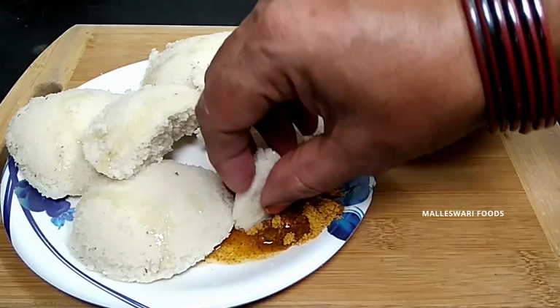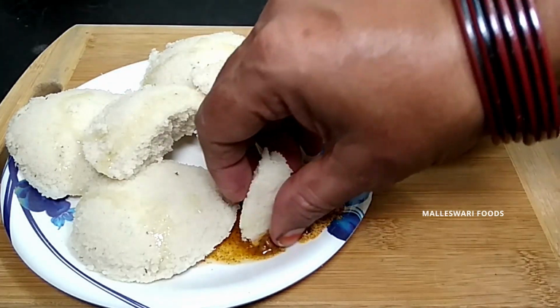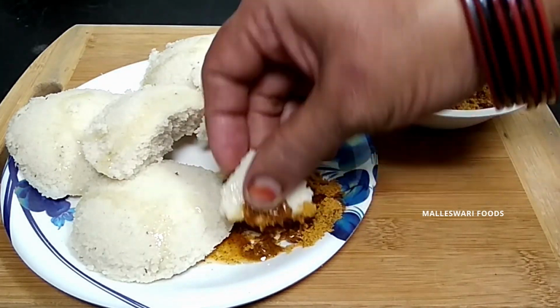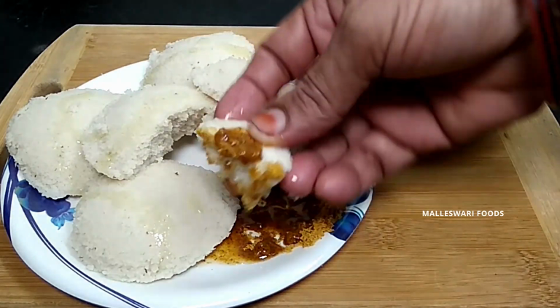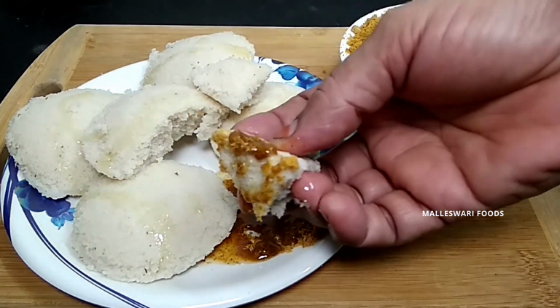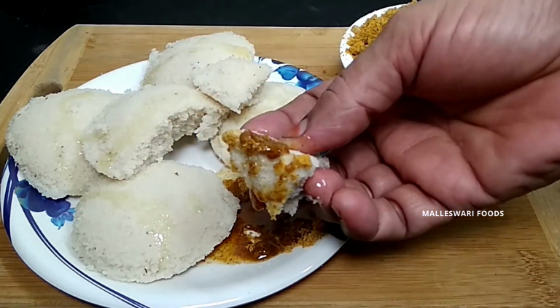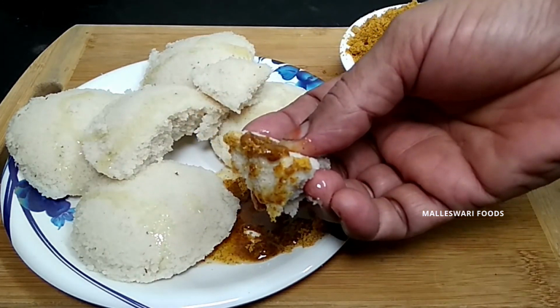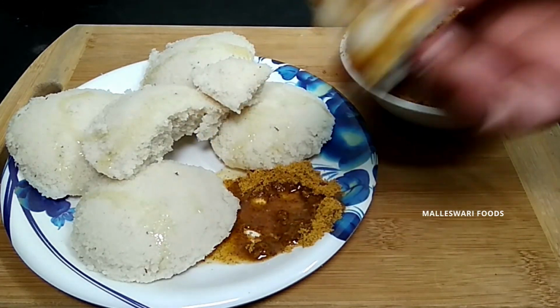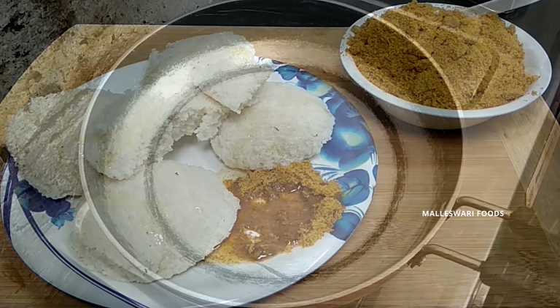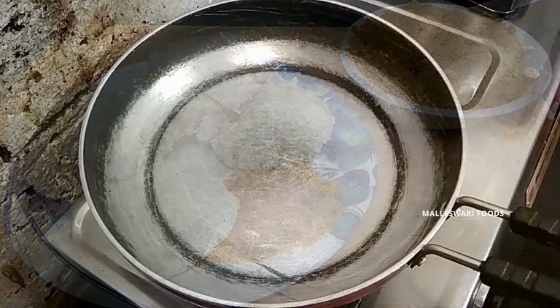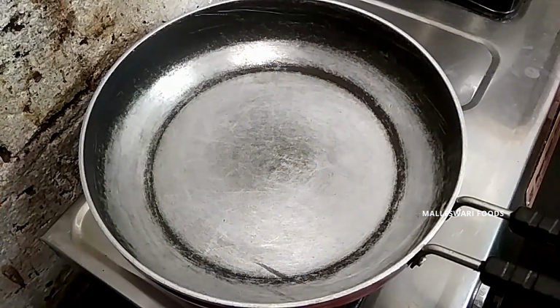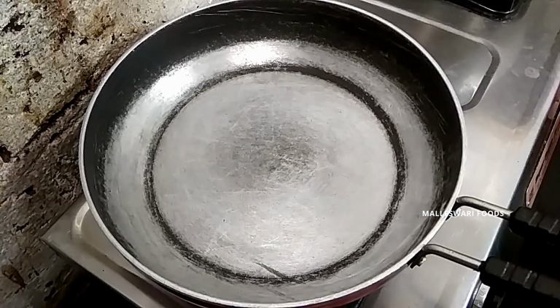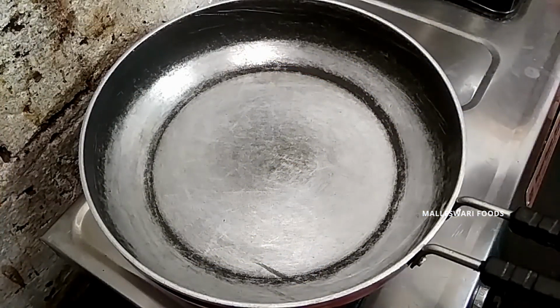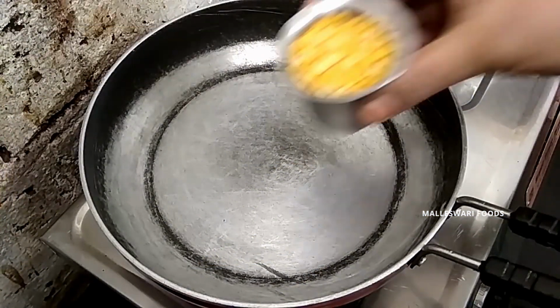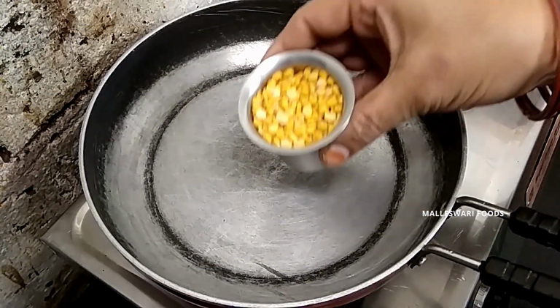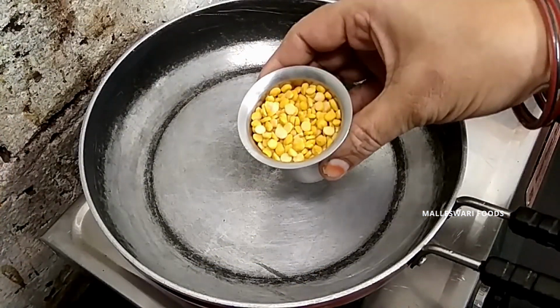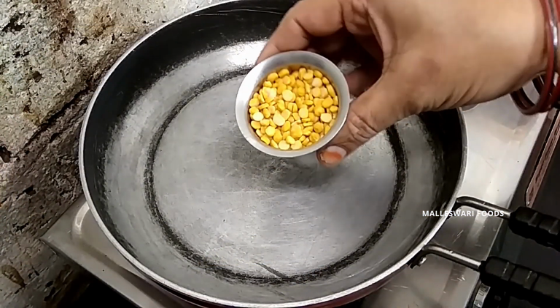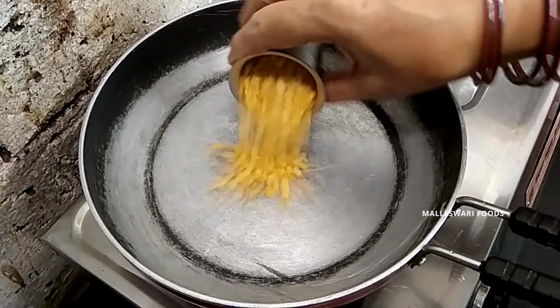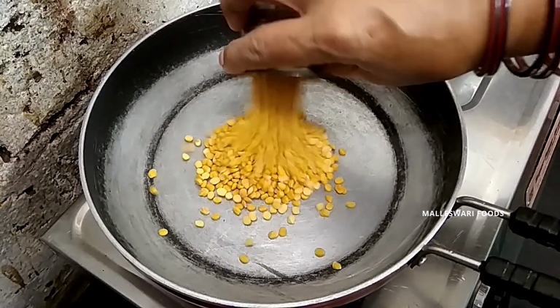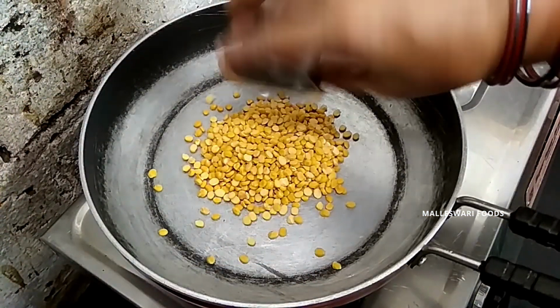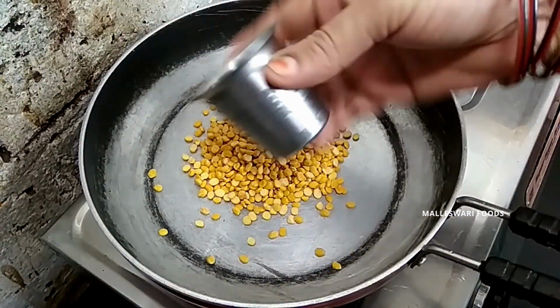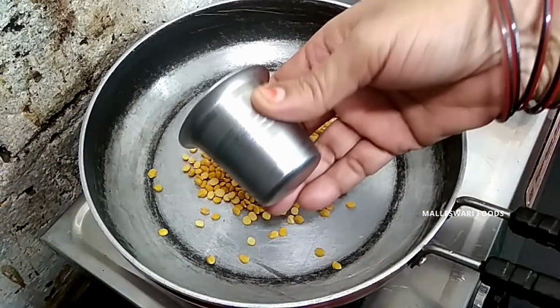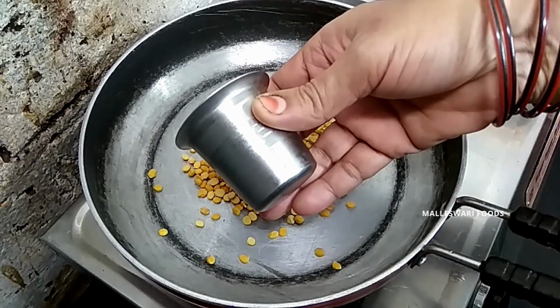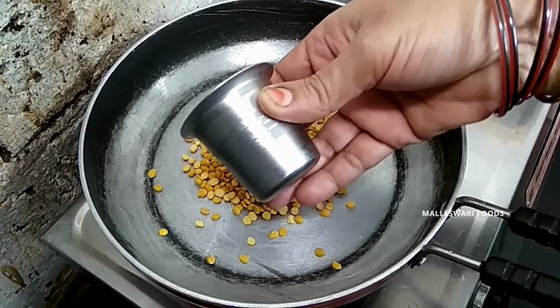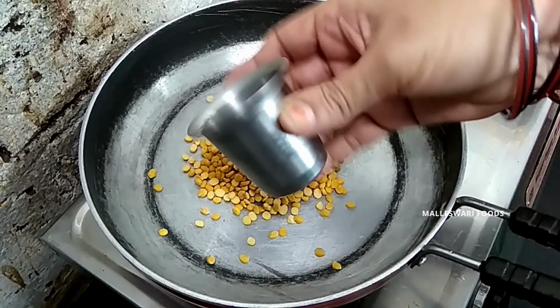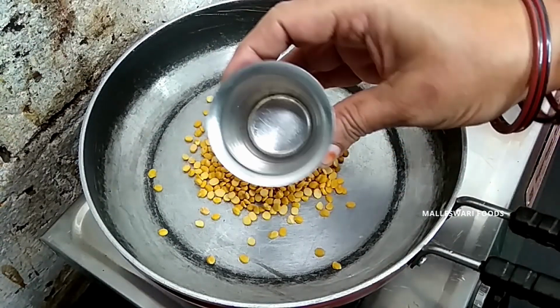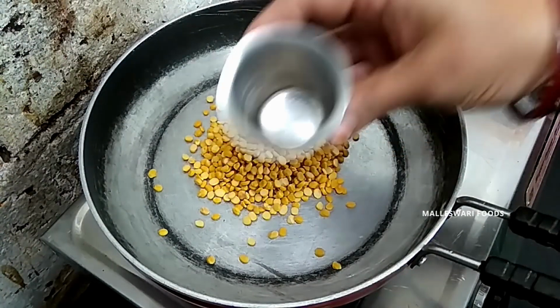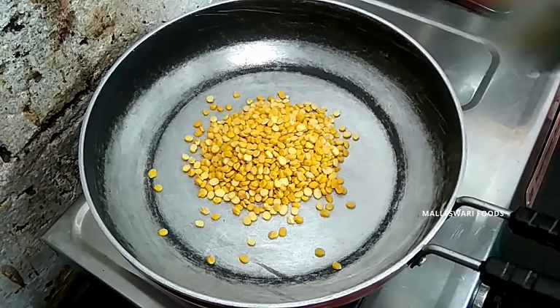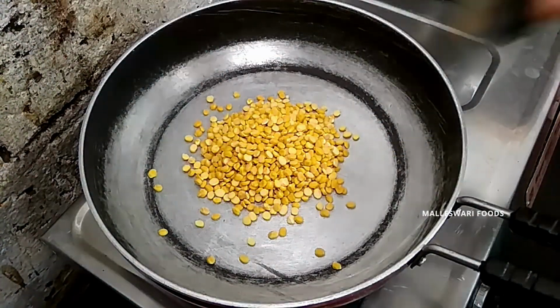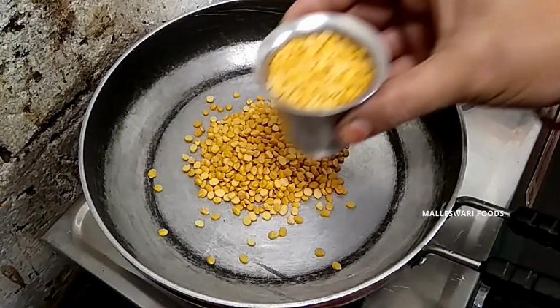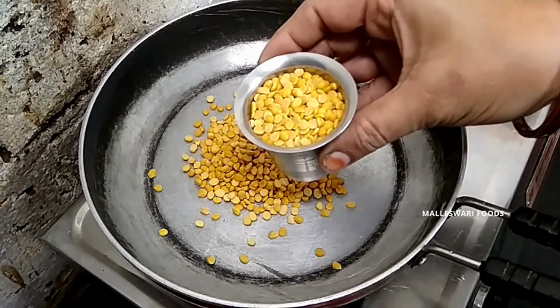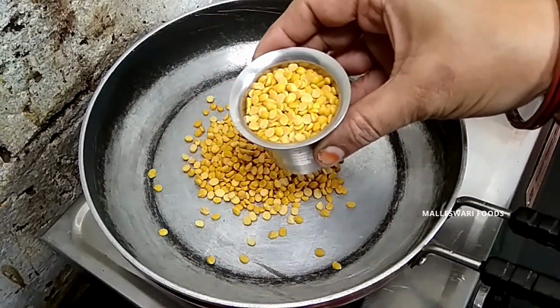Let's take a look at this dish. Put a pan in the pan. Put a glass in the pan. Look at the glass. Put a glass in the pan.